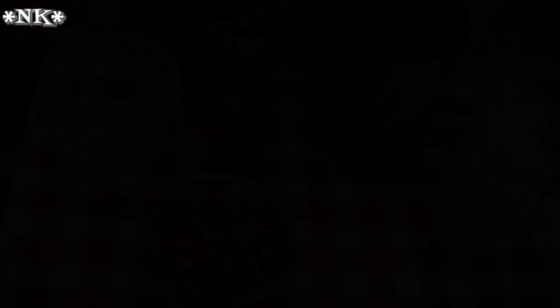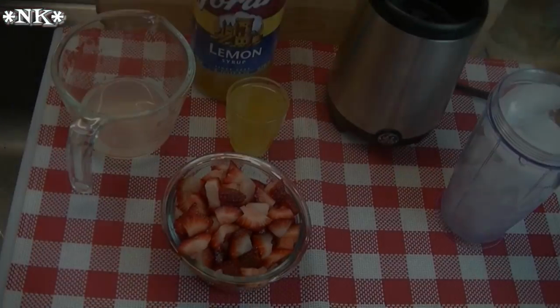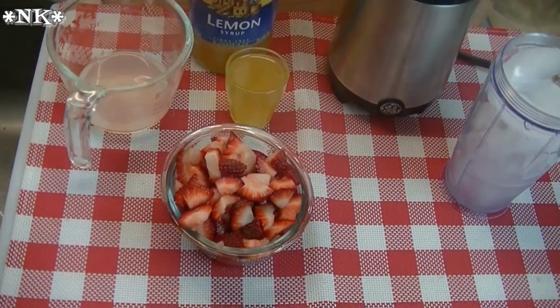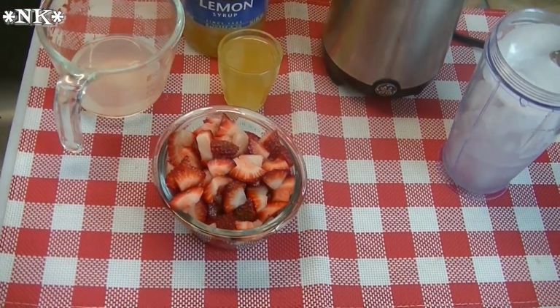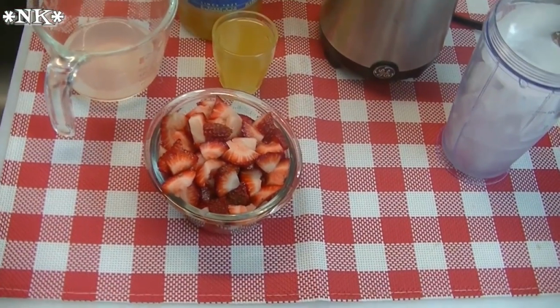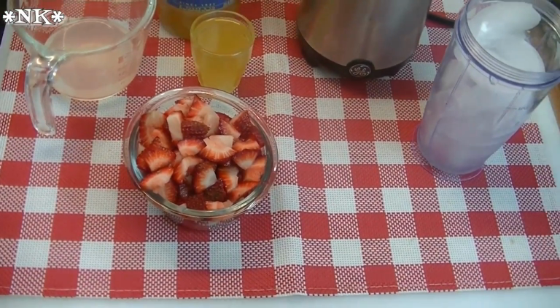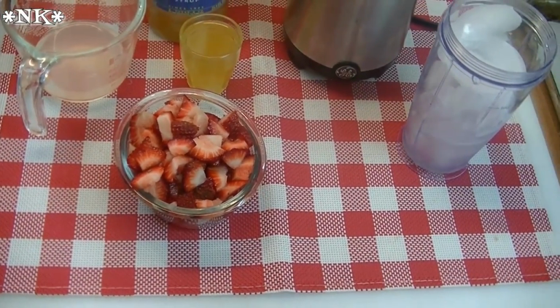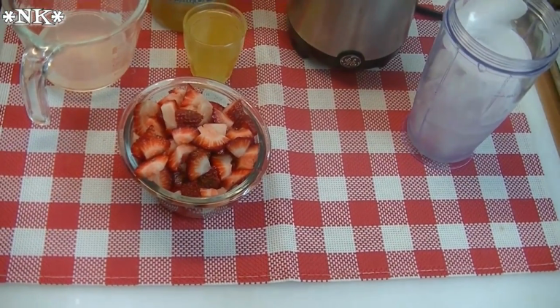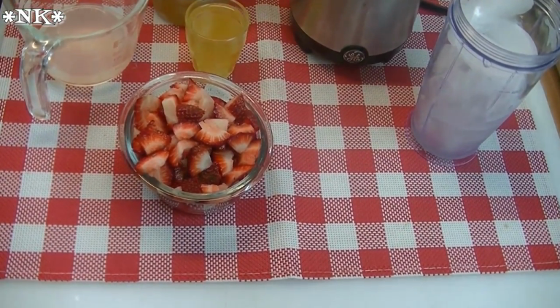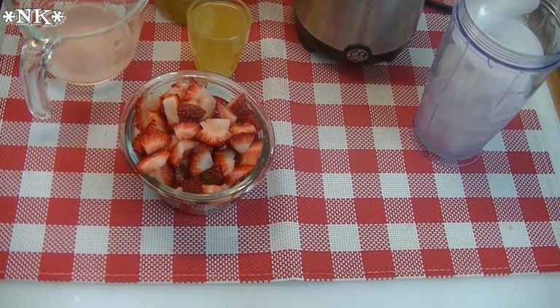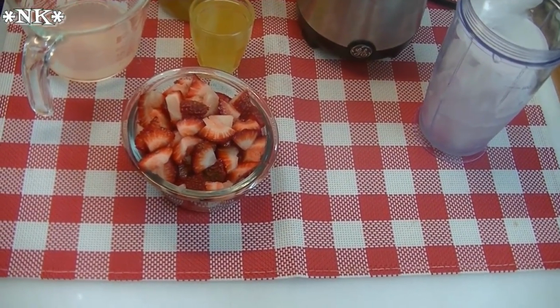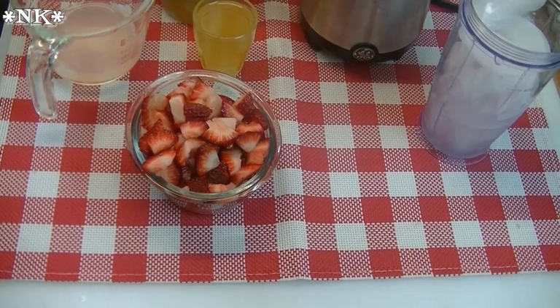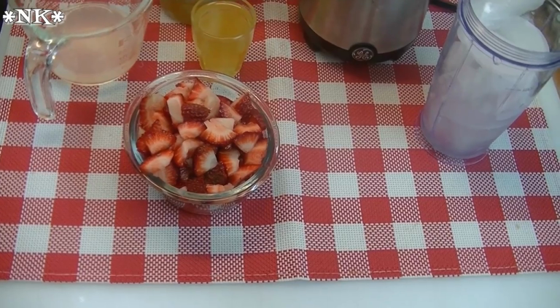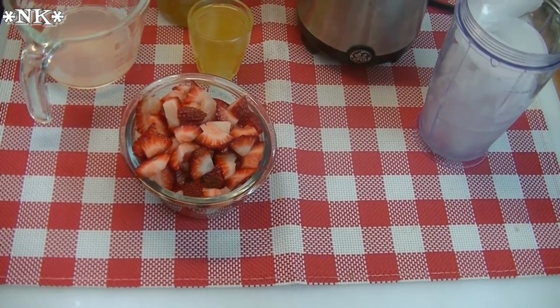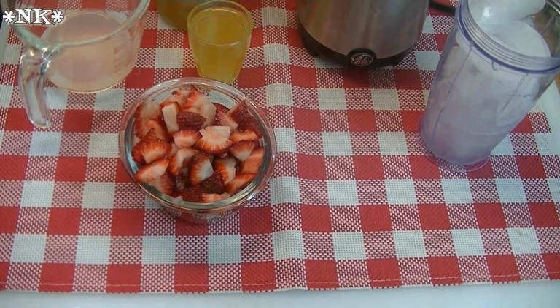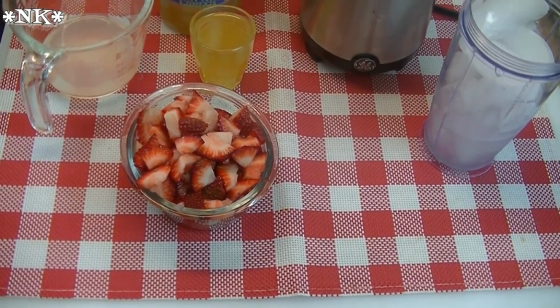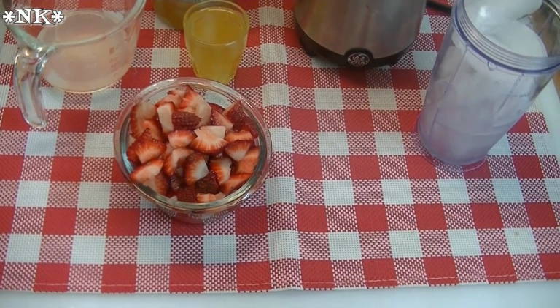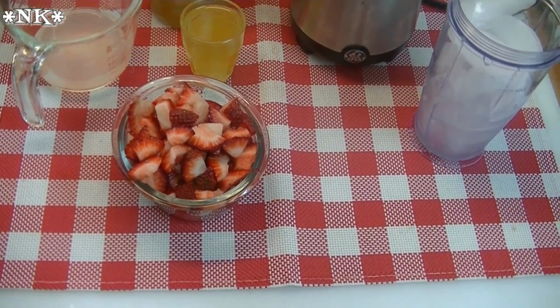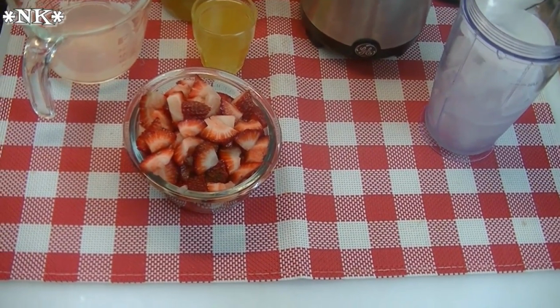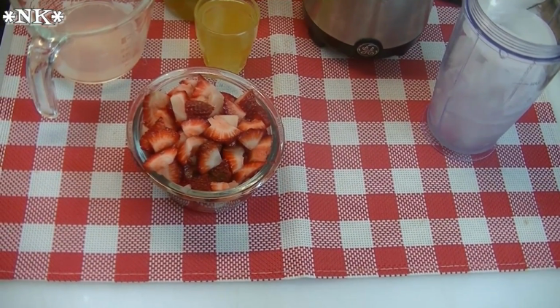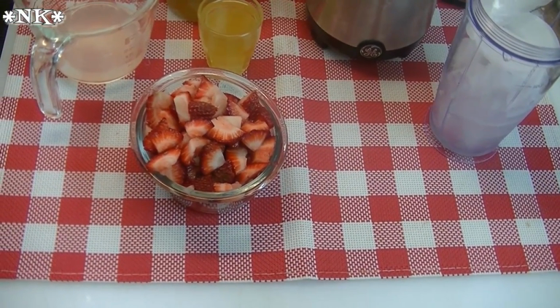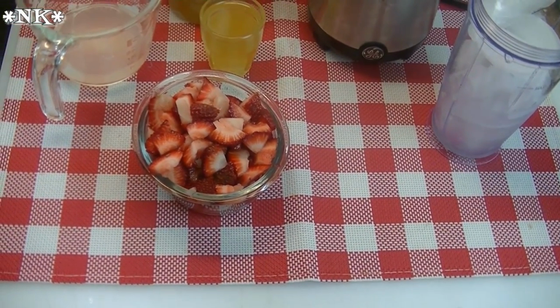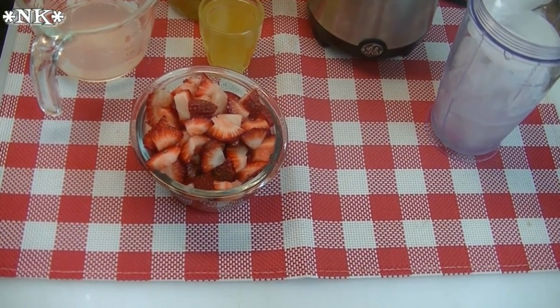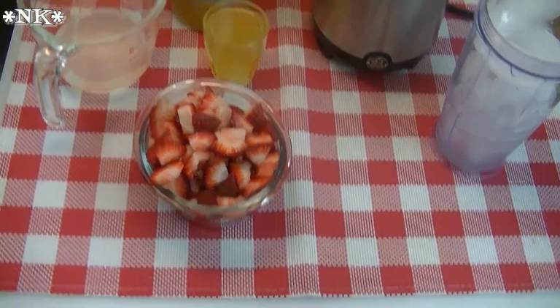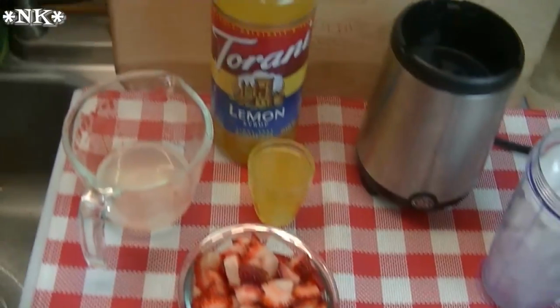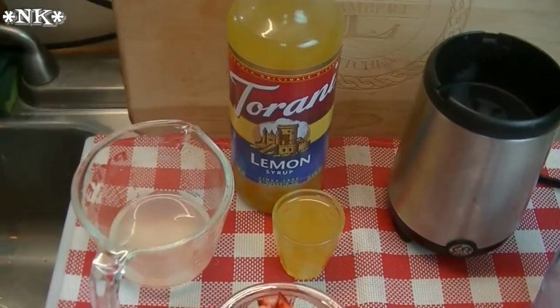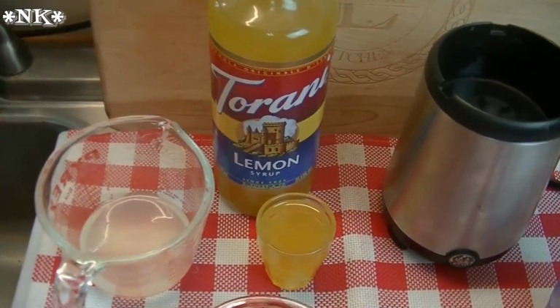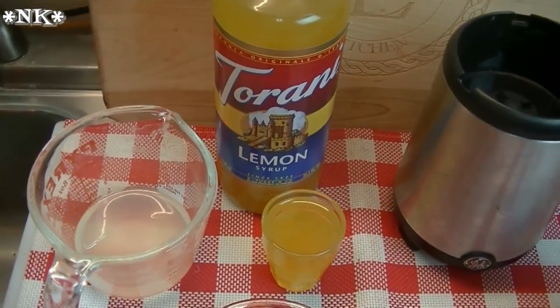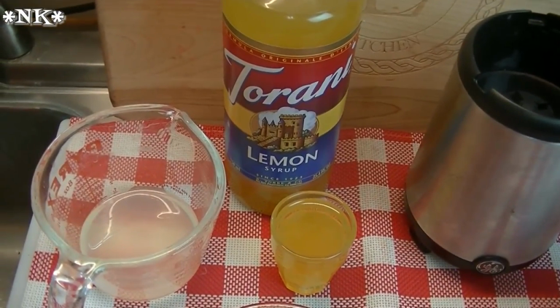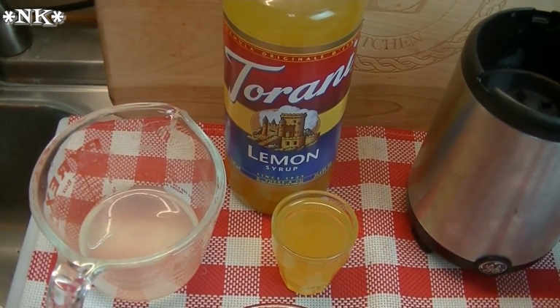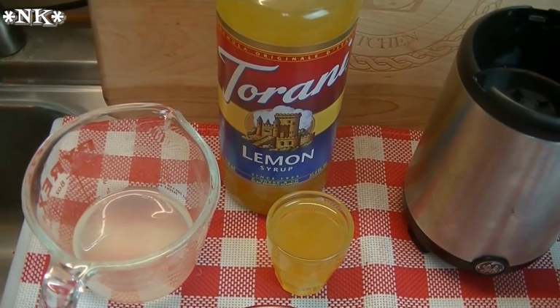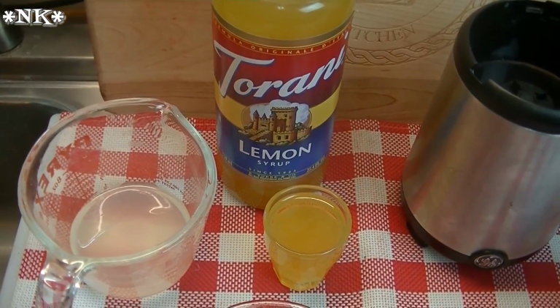These snacks are great for grown-ups, great for kids, great for teens — great for anybody. So to start off, because I couldn't make a yummy summer snack without incorporating some Torani, we're going to do a slushy strawberry lemonade.